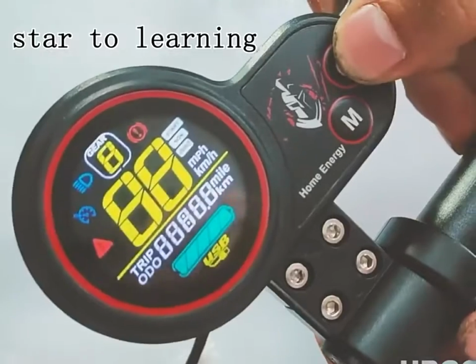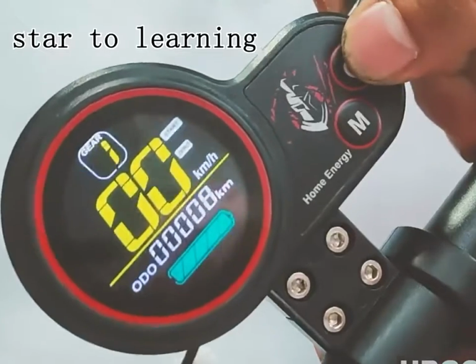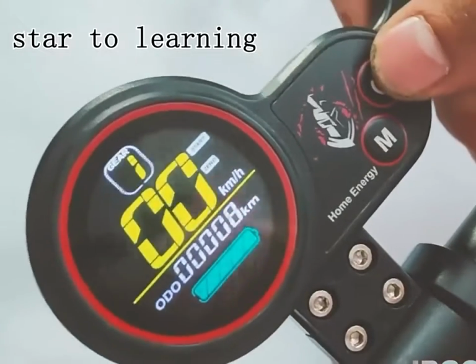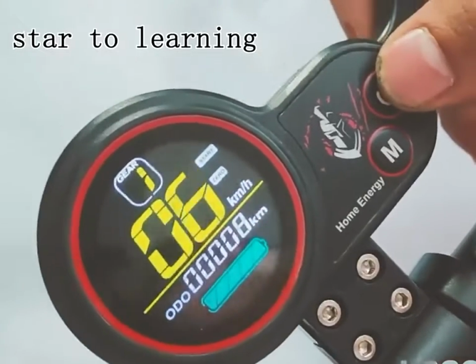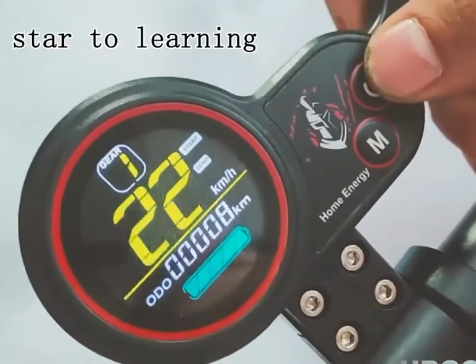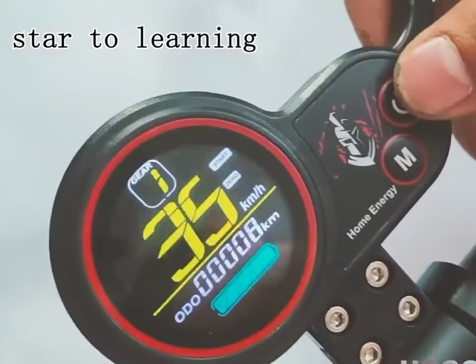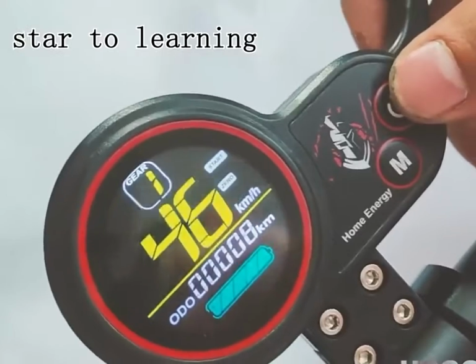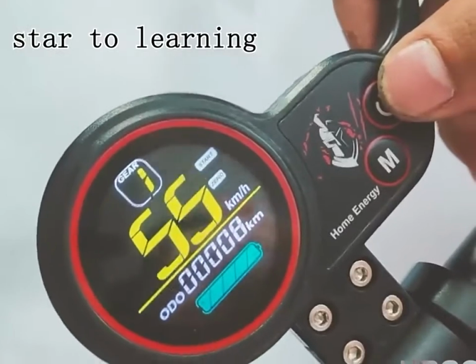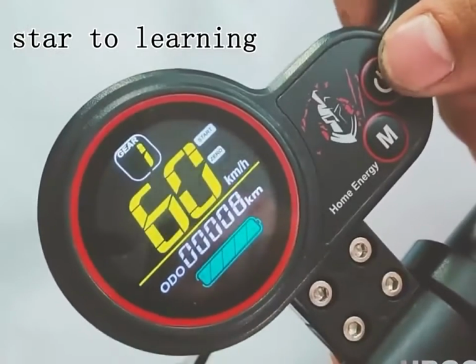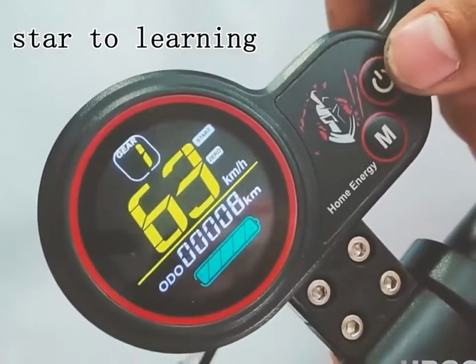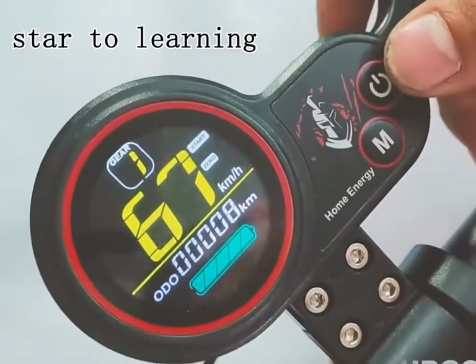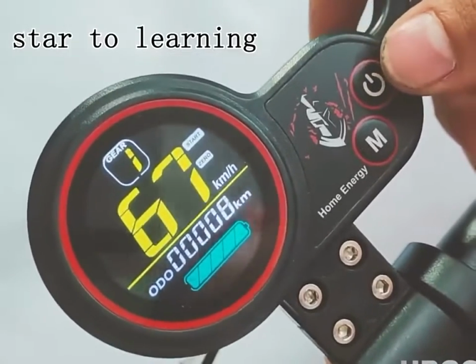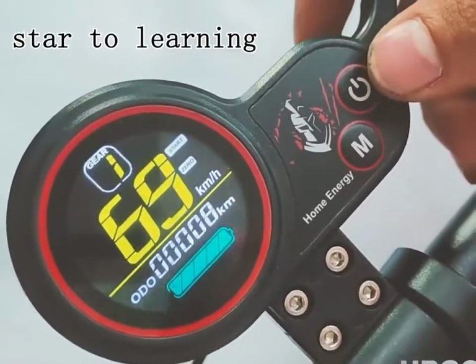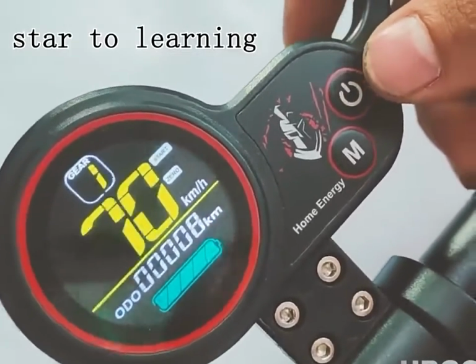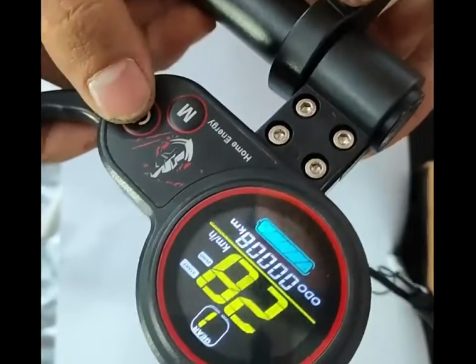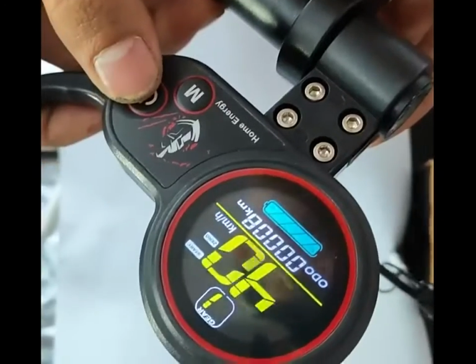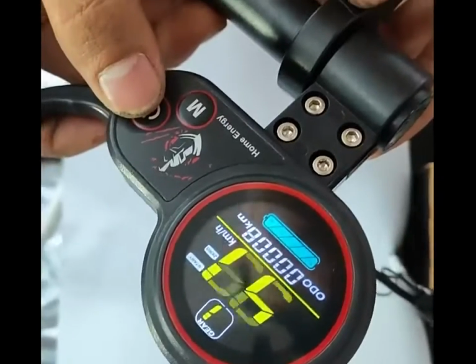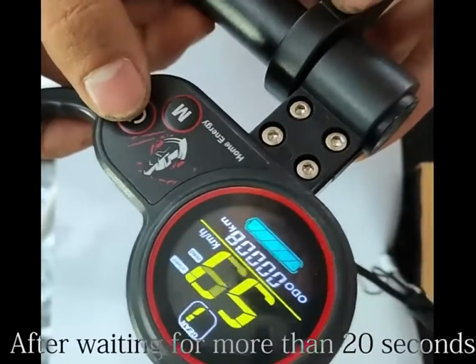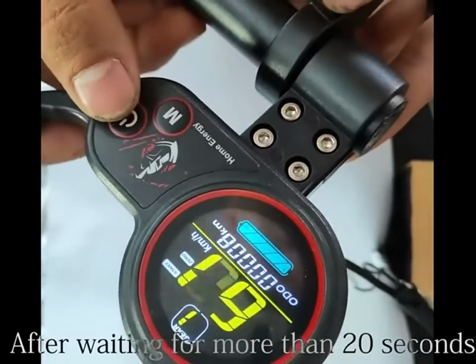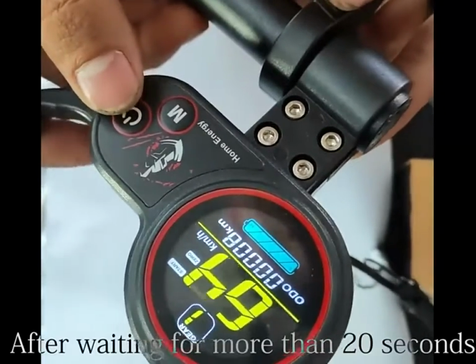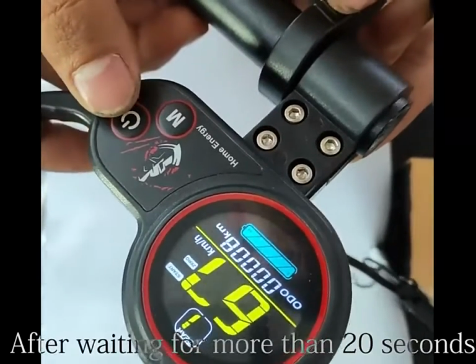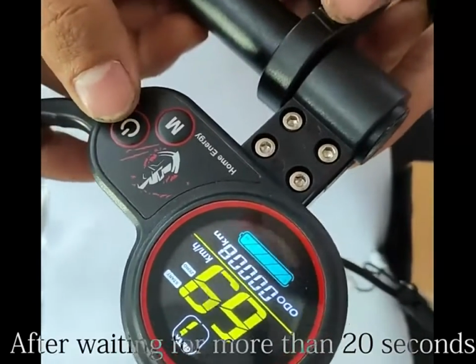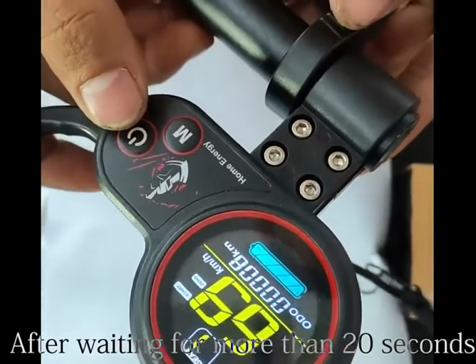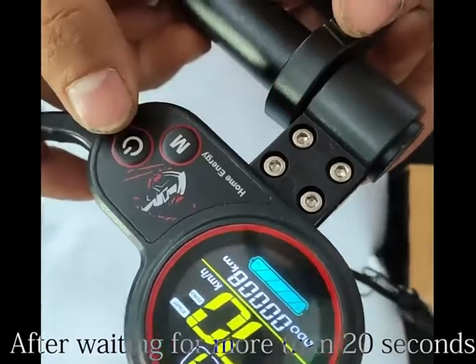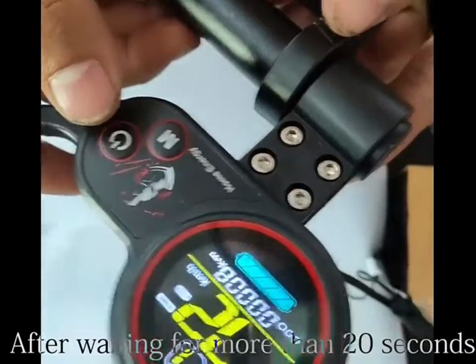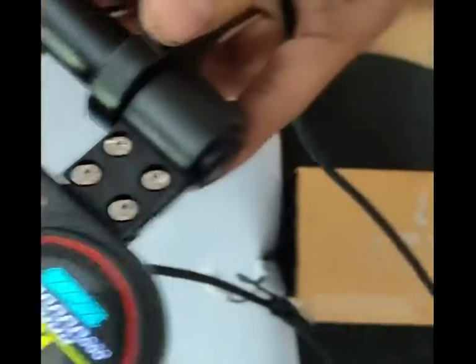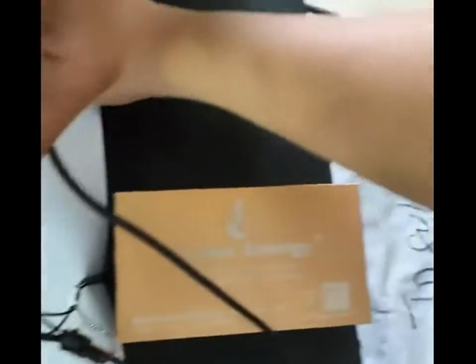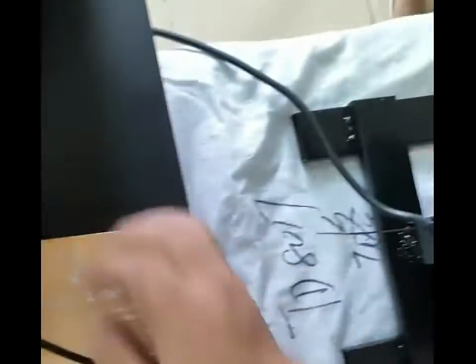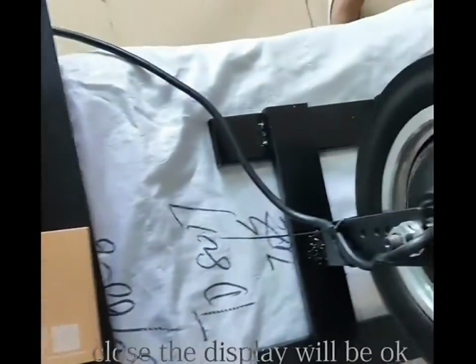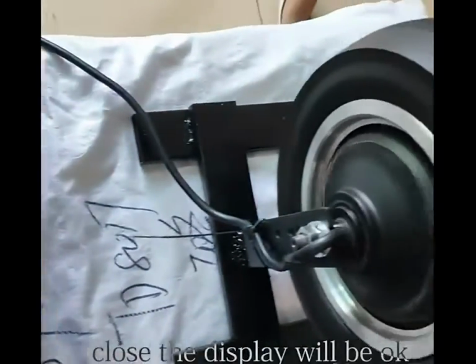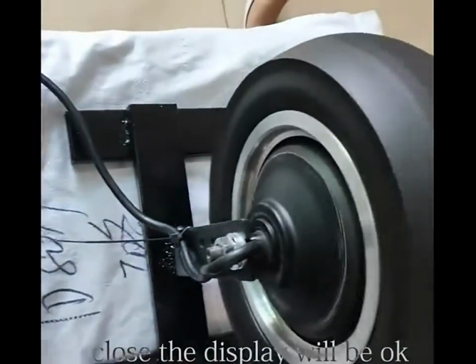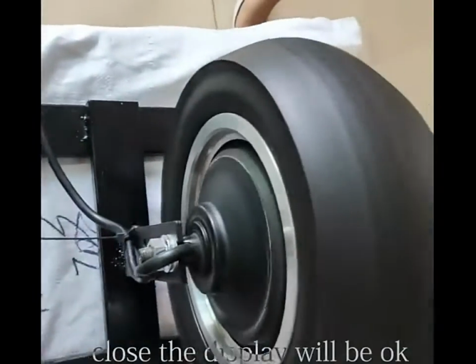Open the display. The motor will automatically start running. After waiting for more than 20 seconds, close the display and it will be okay.